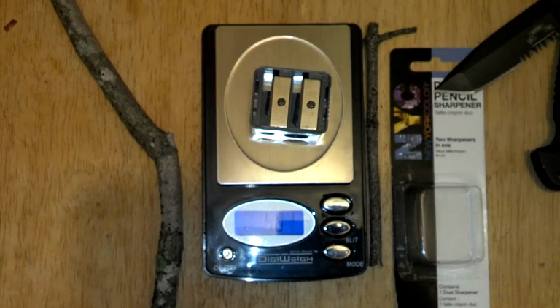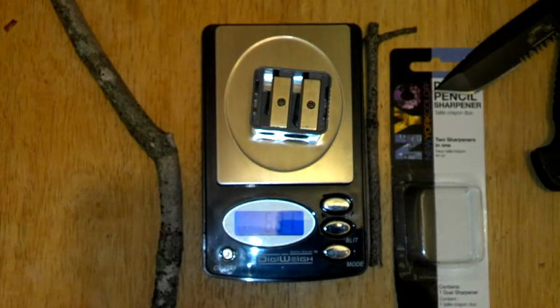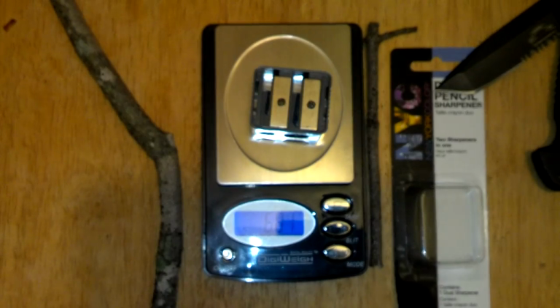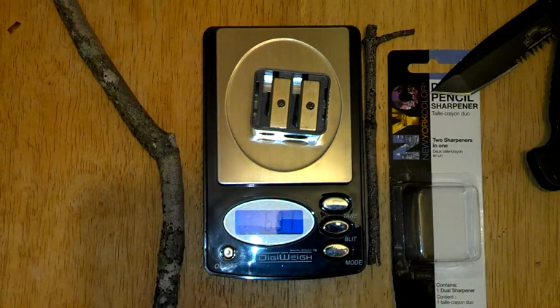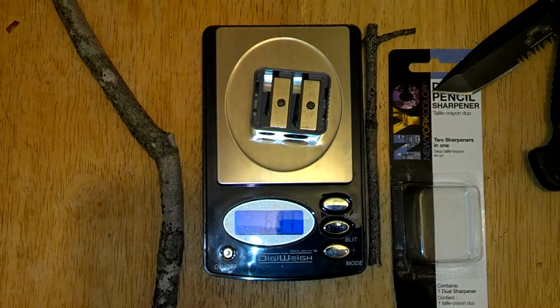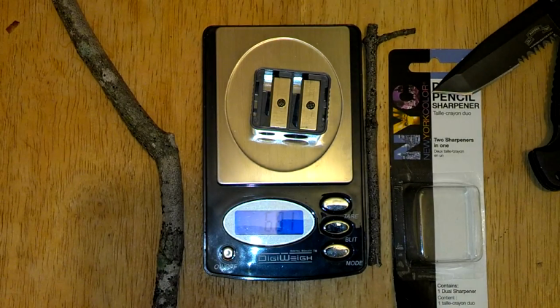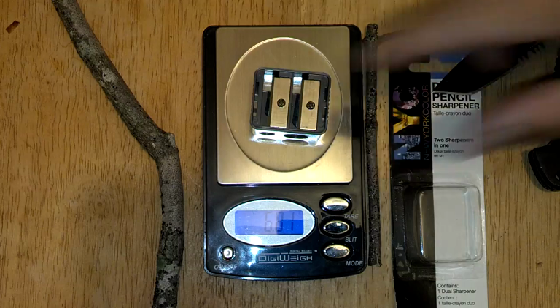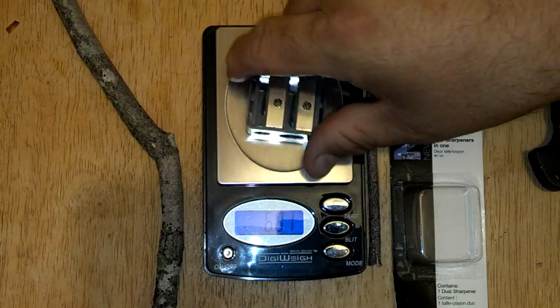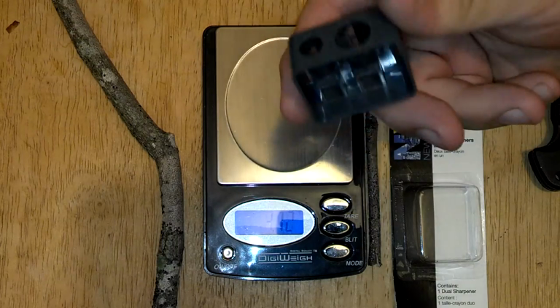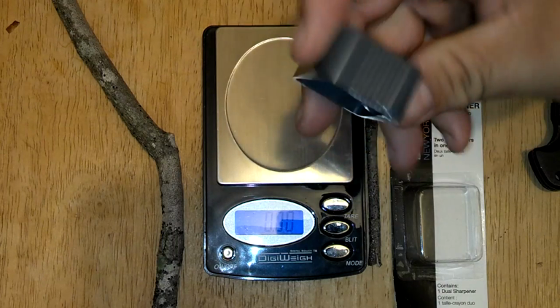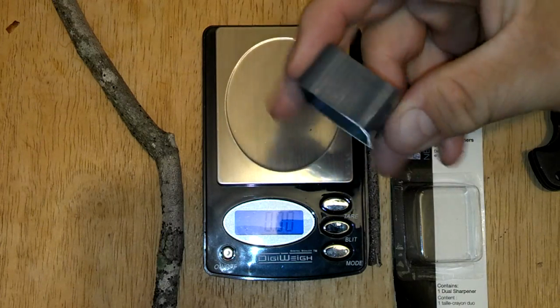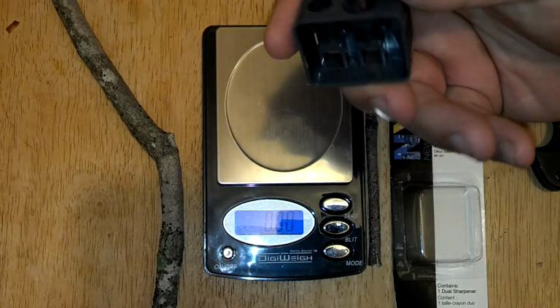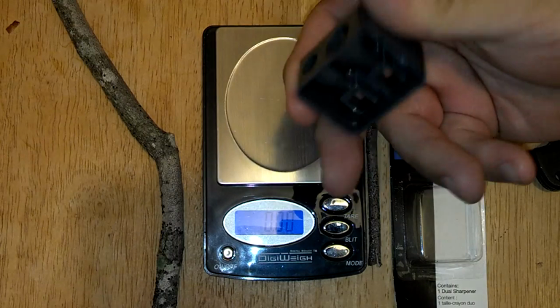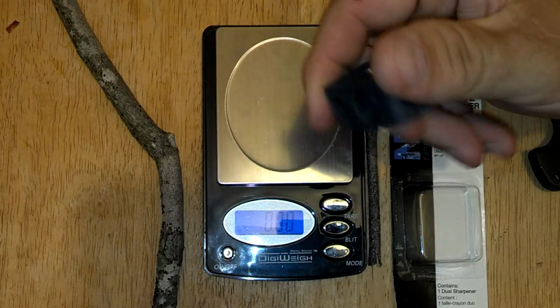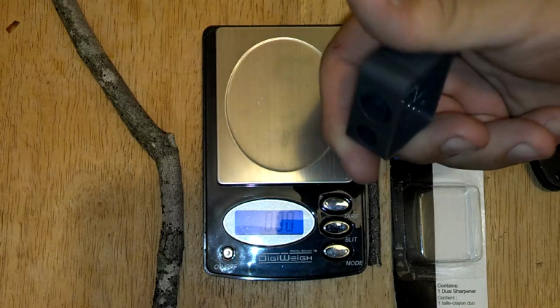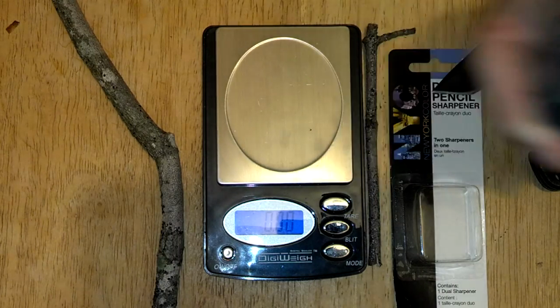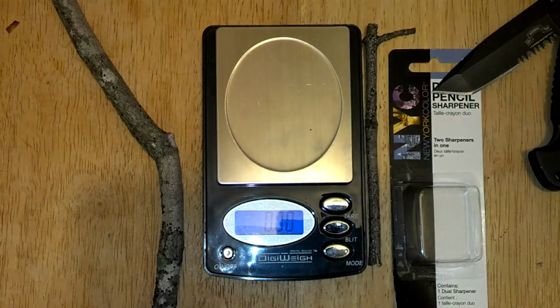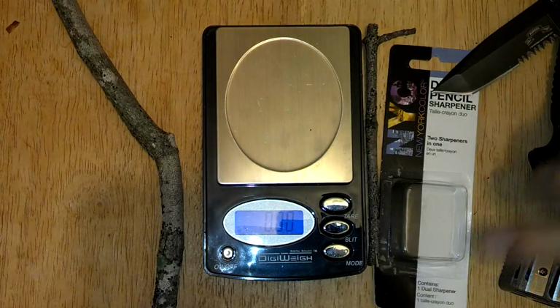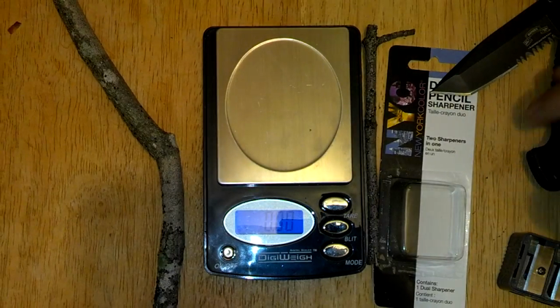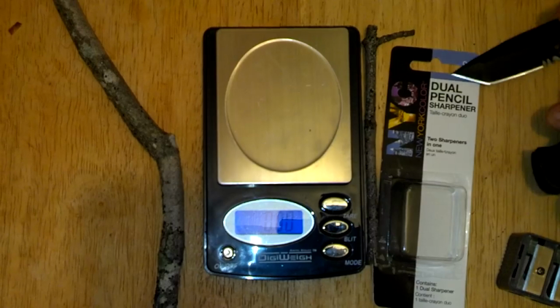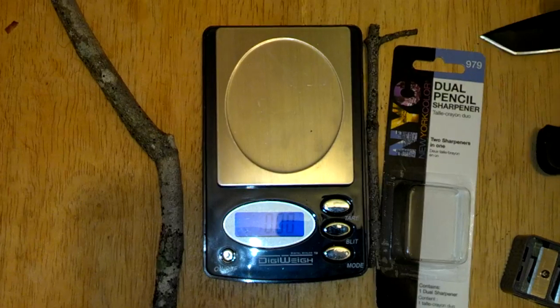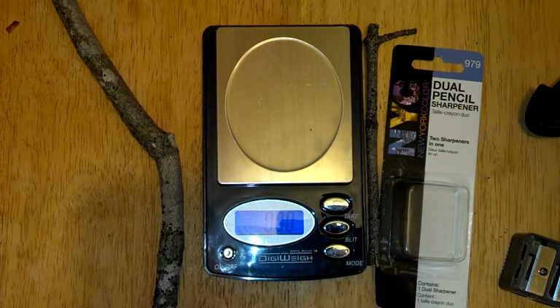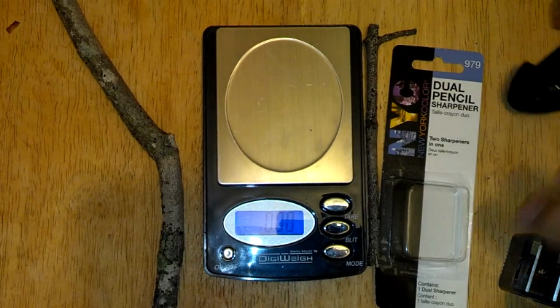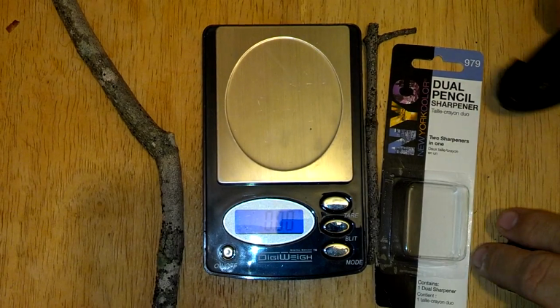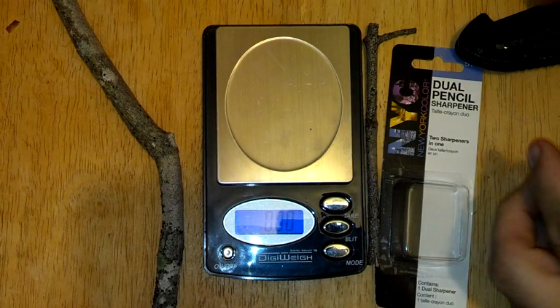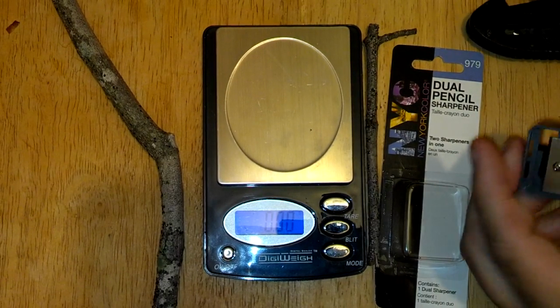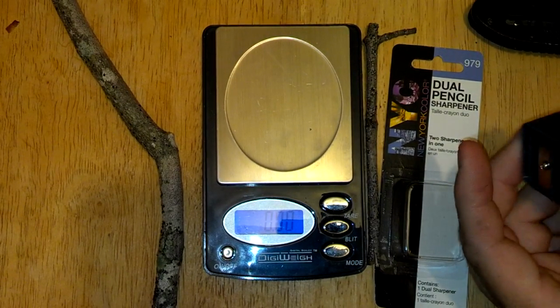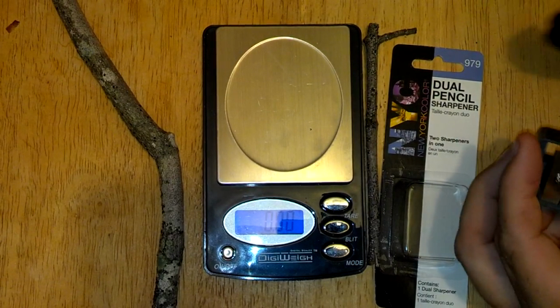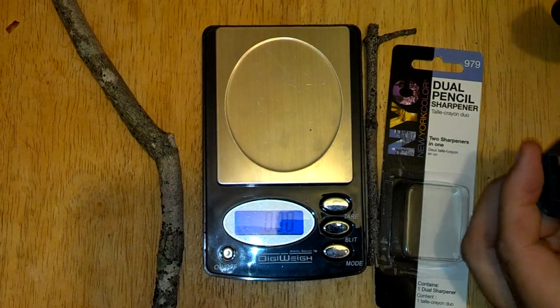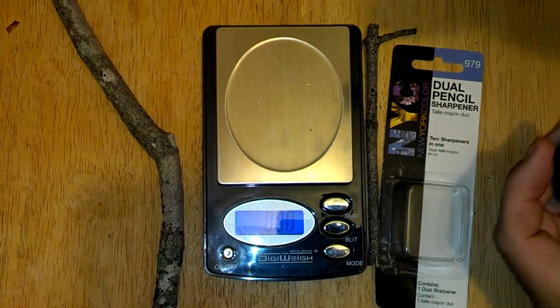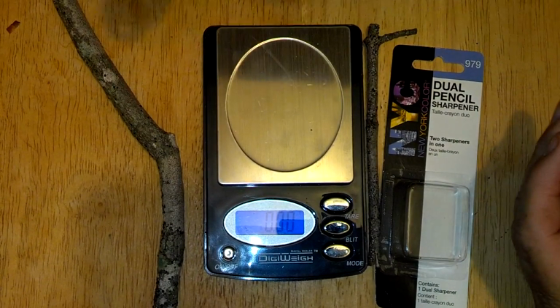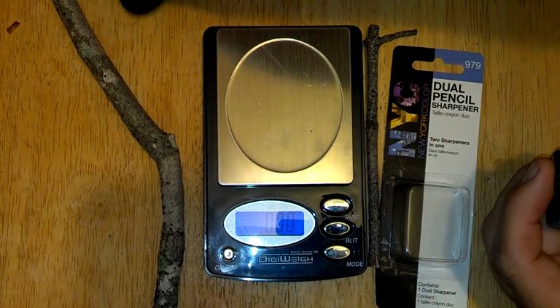Basically it weighs 6.8 ounces, plastic. You can get metal if you want, but I just wanted to spend 99 cents for this project while we're out in the woods. When I go hiking I may get an aluminum or metal one, but we'll see.